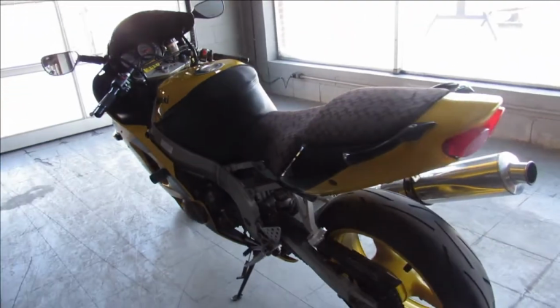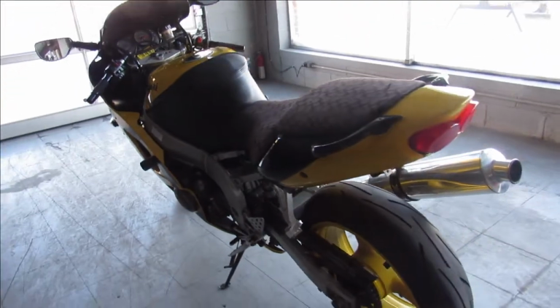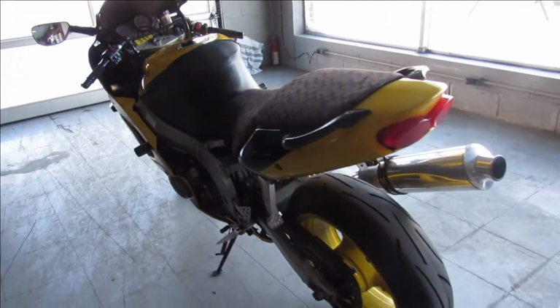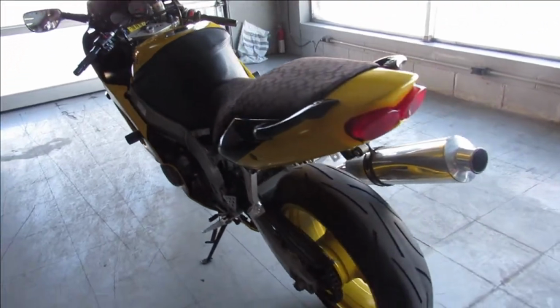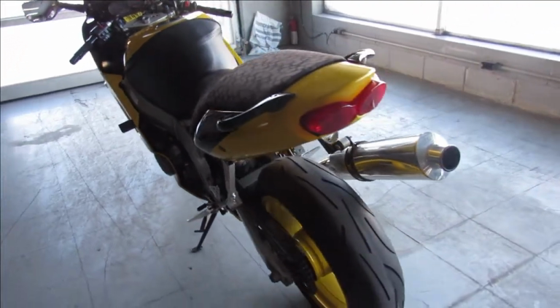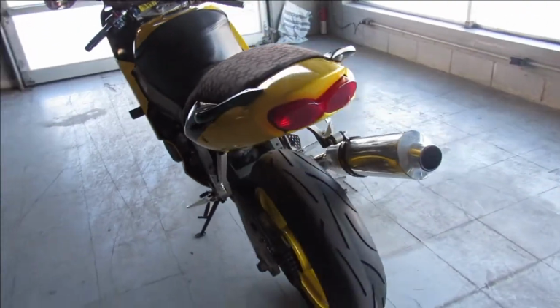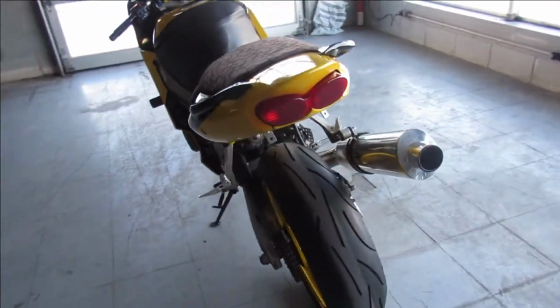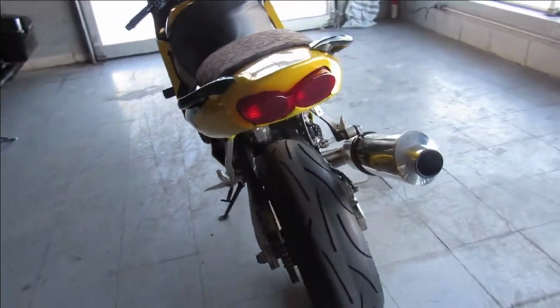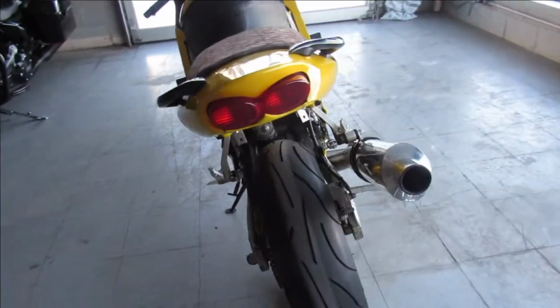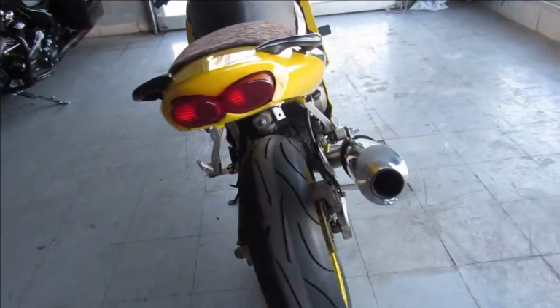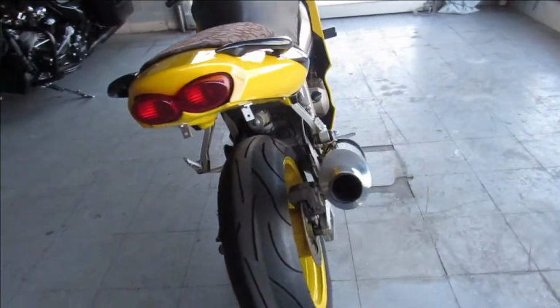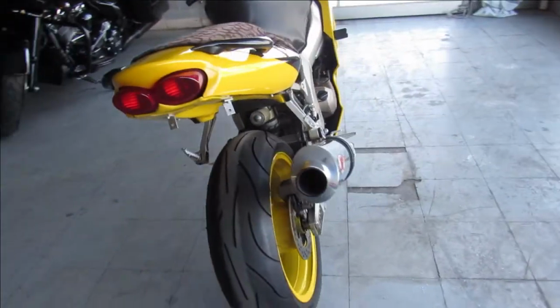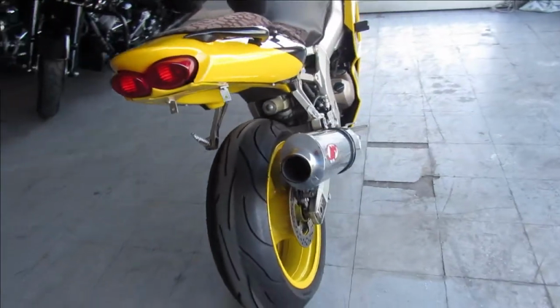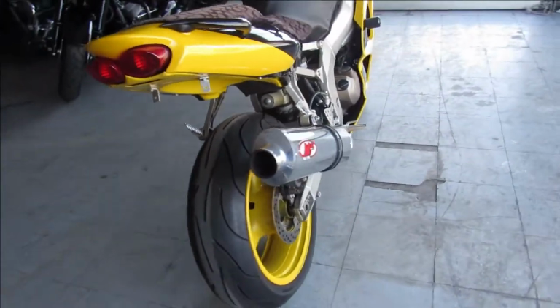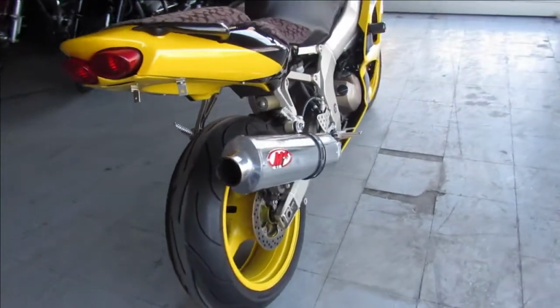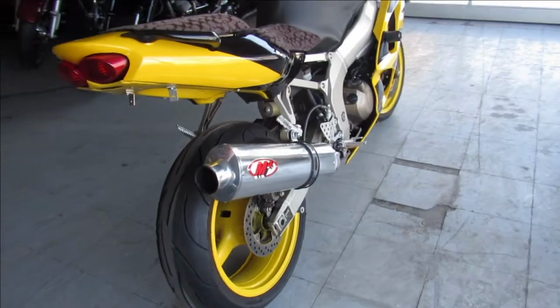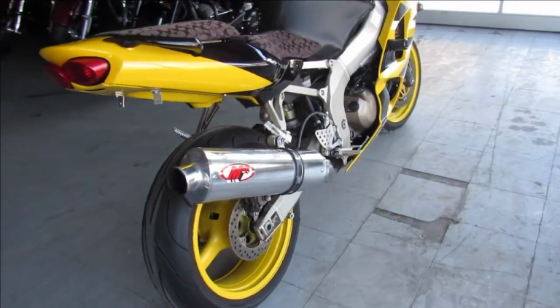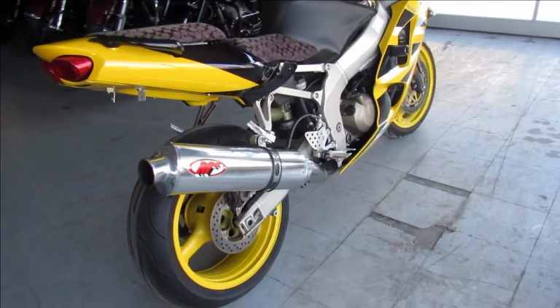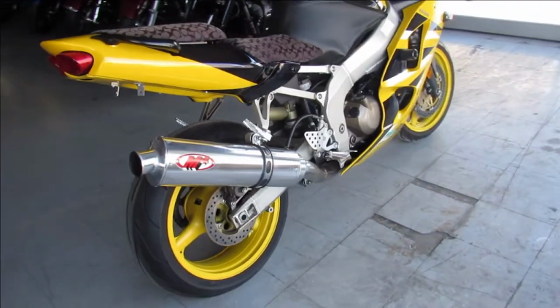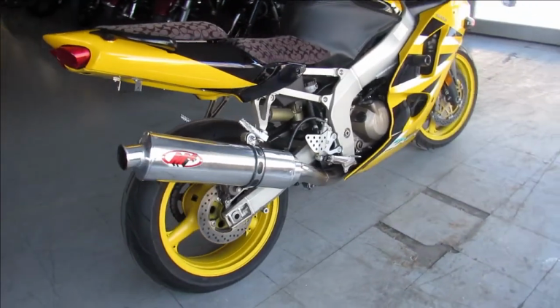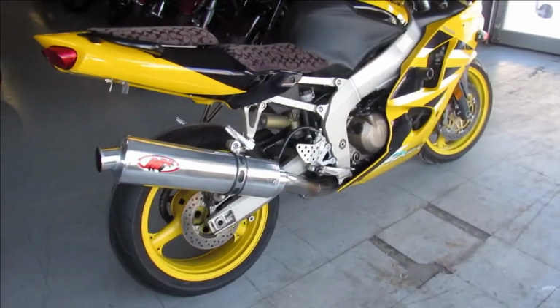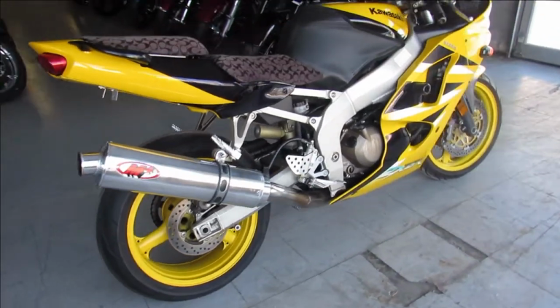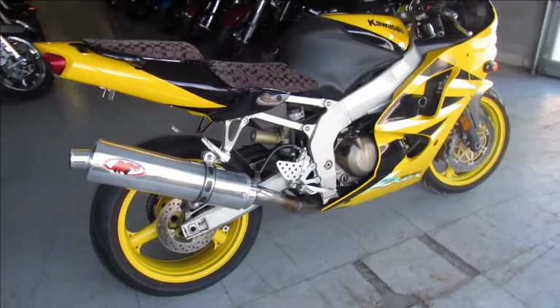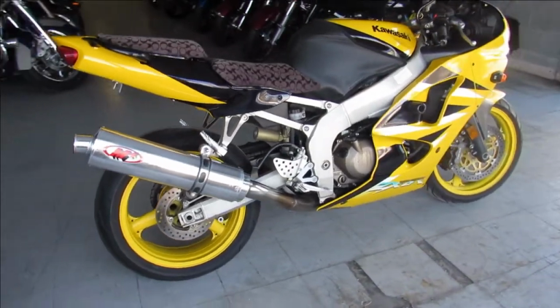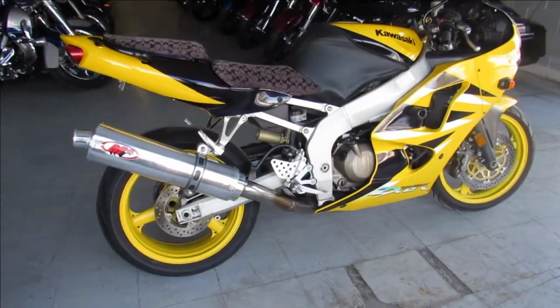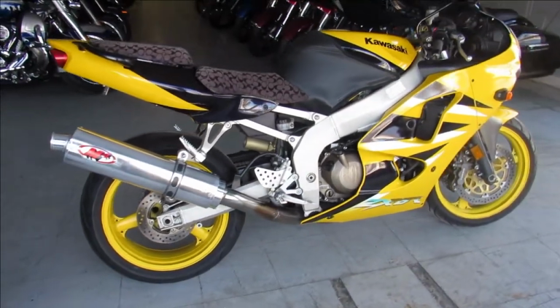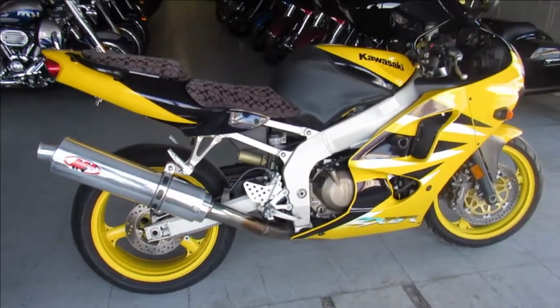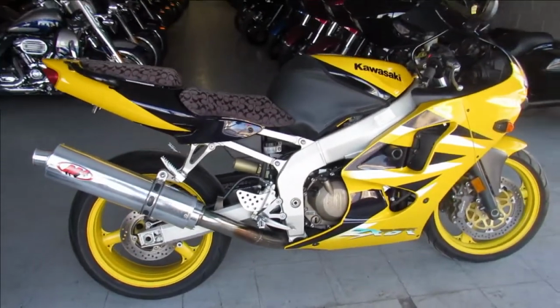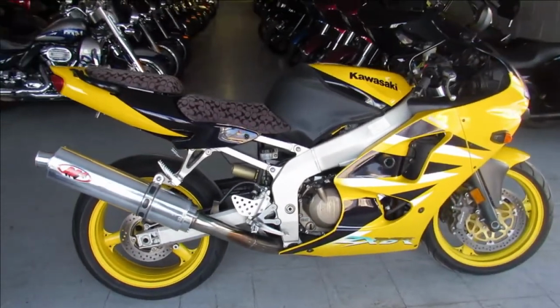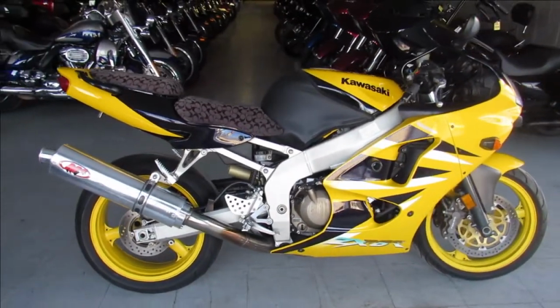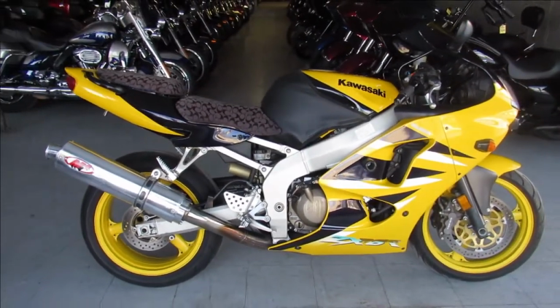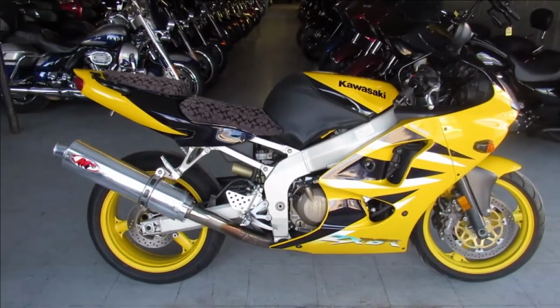Just serviced at the dealership guys, great bike for the money, only $29.99, give us a call, we'll get it done, 810-648-9500.